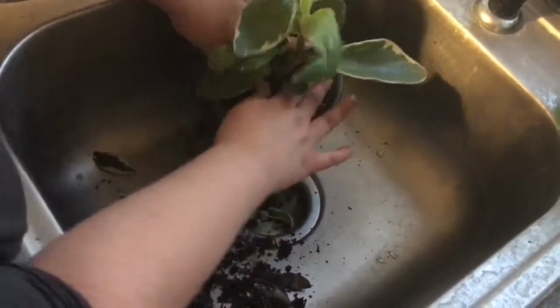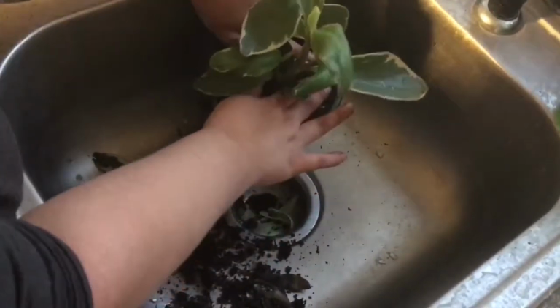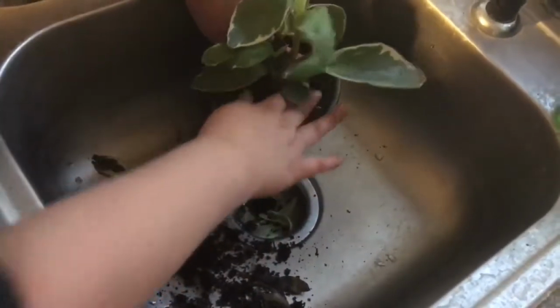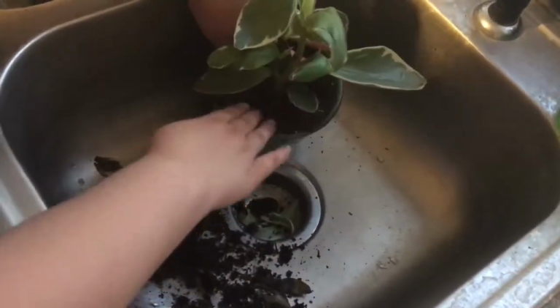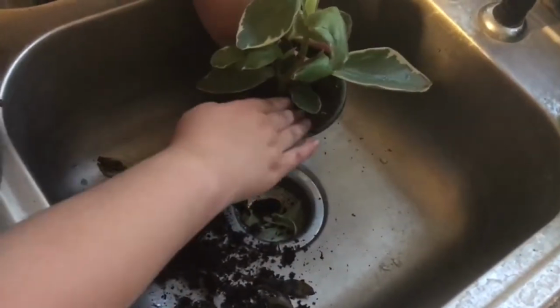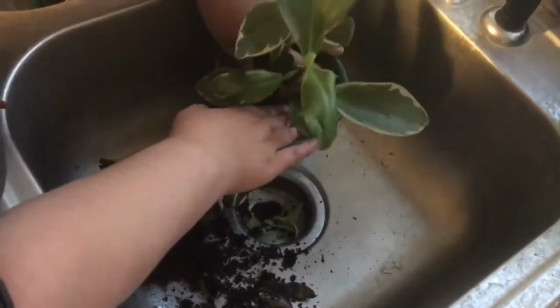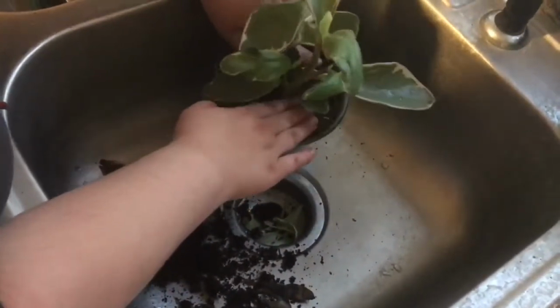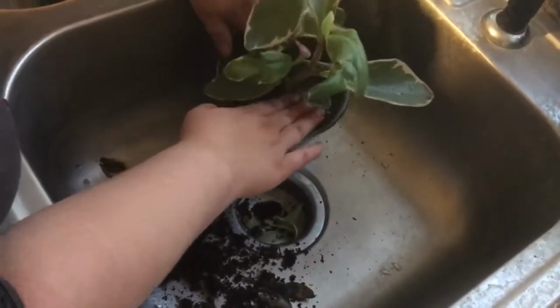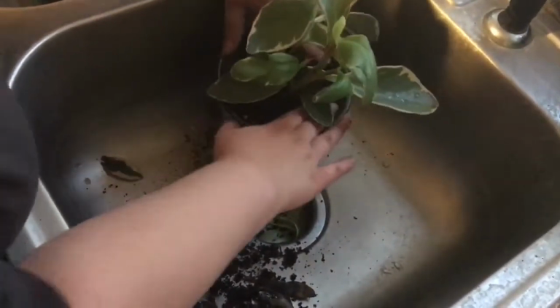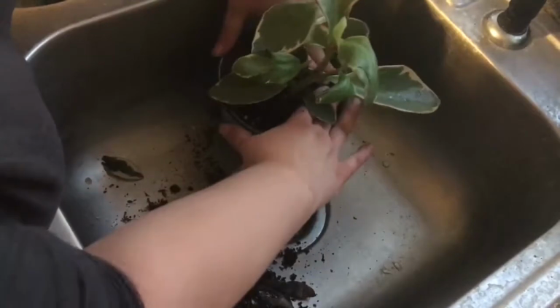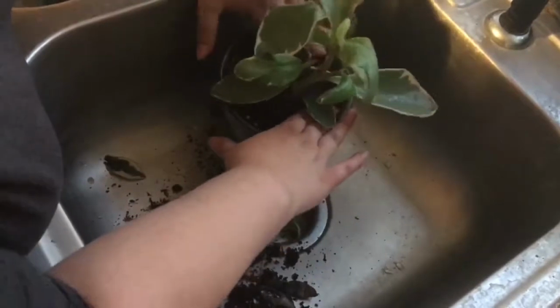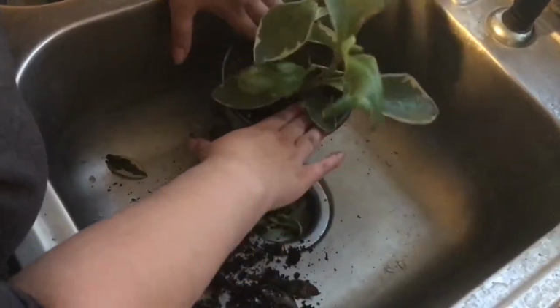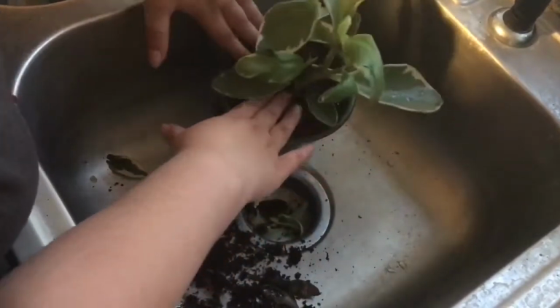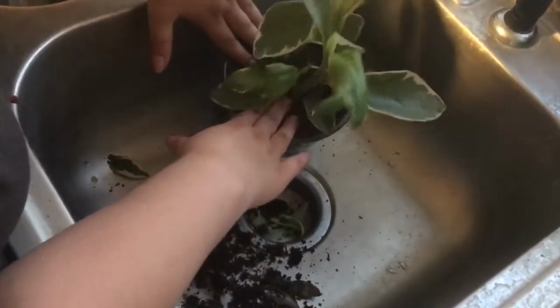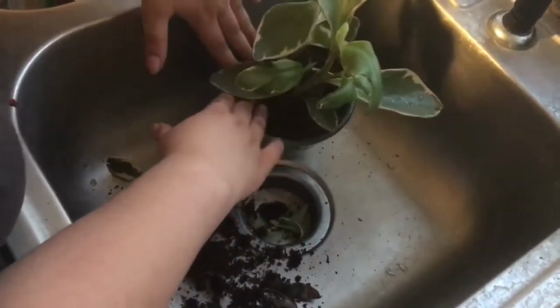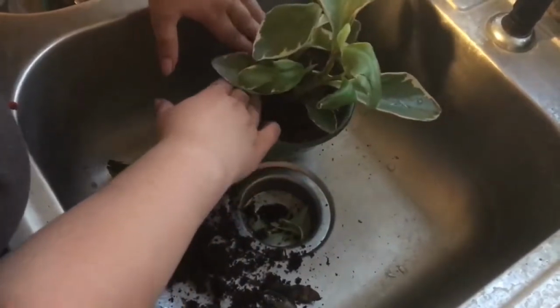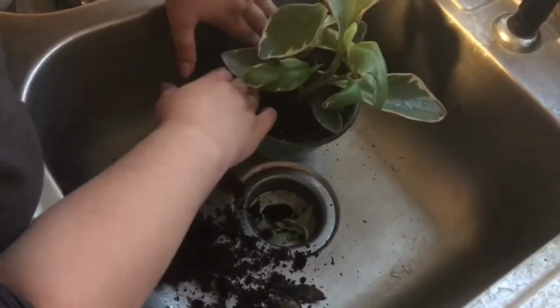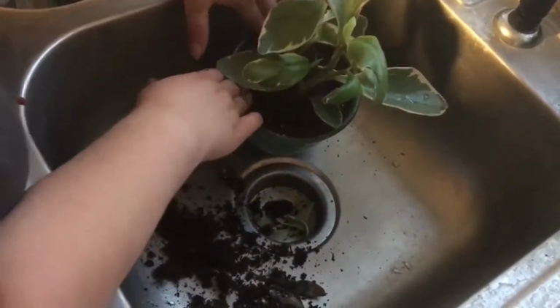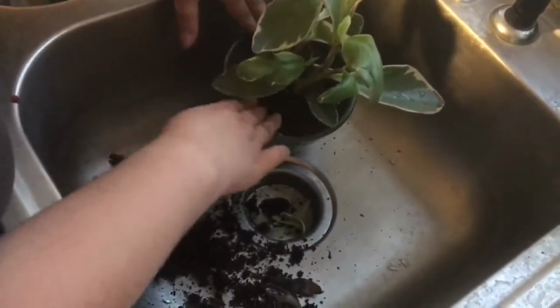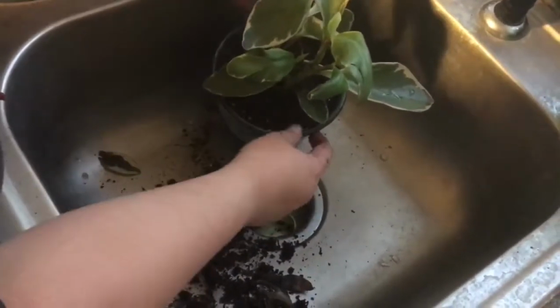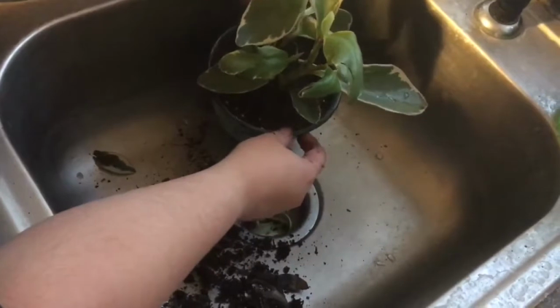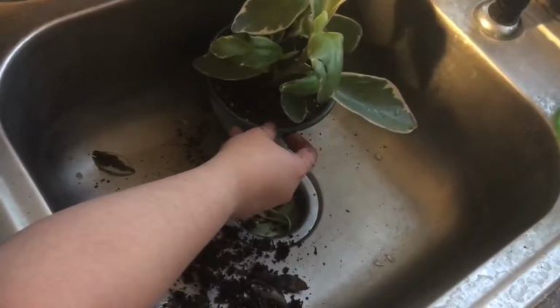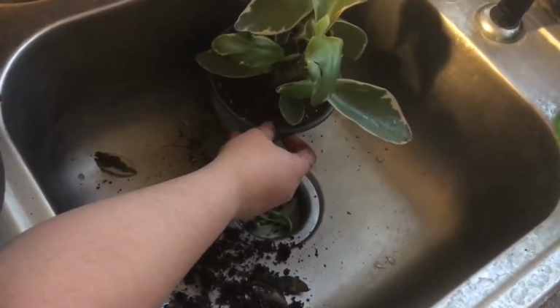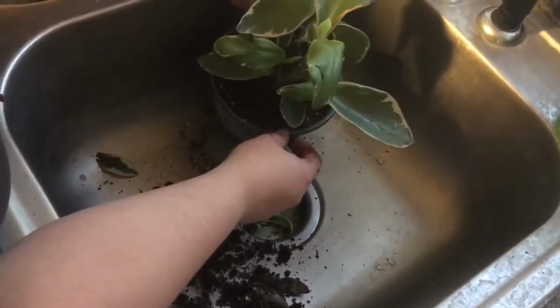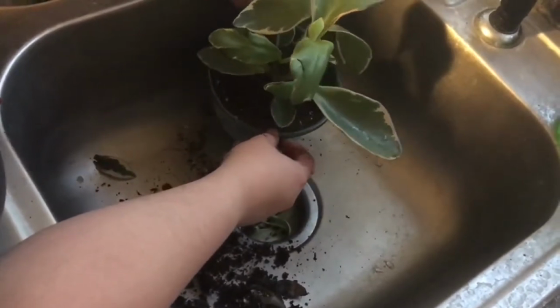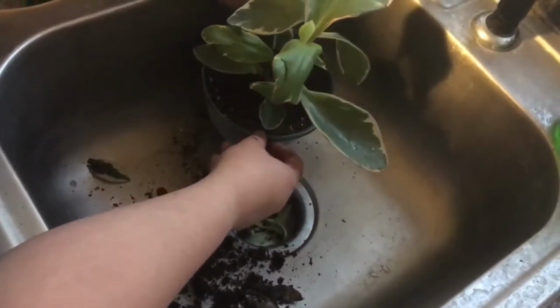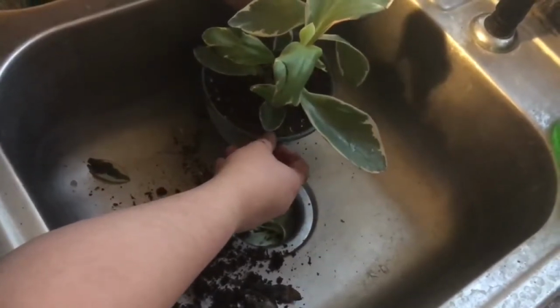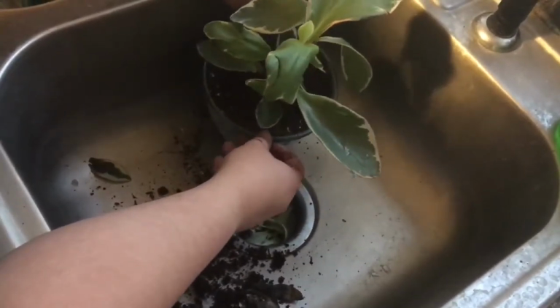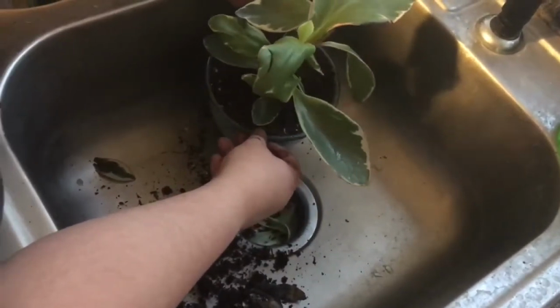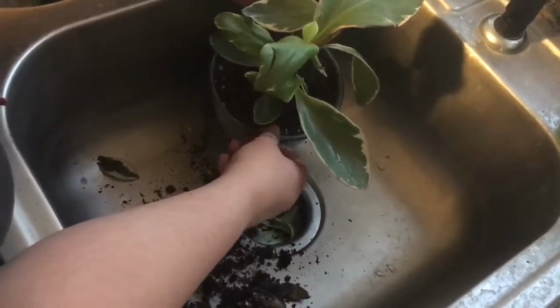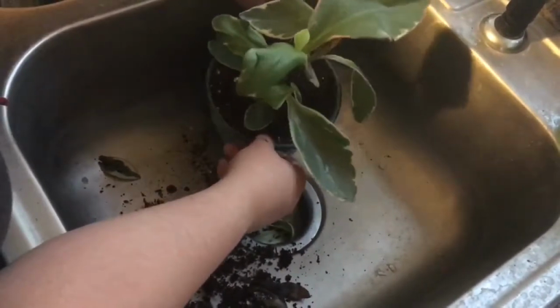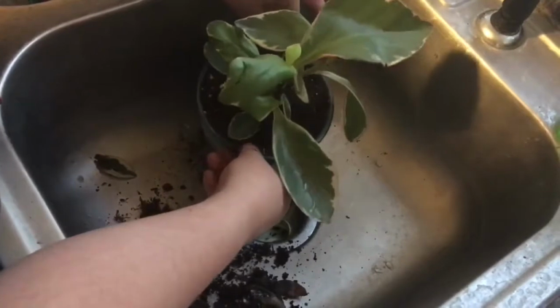She fit in there pretty nicely and pretty snug, and I think she's going to be a lot happier and a lot healthier — I'm hoping, anyway.